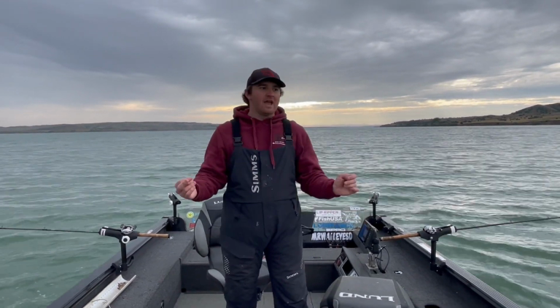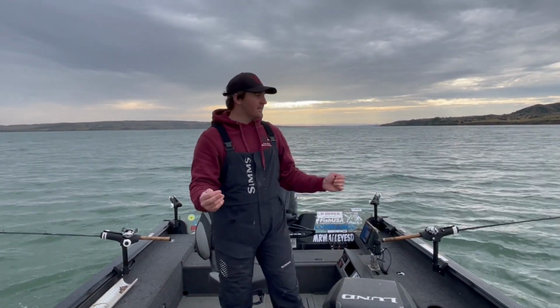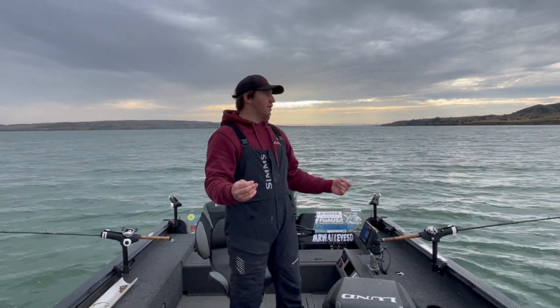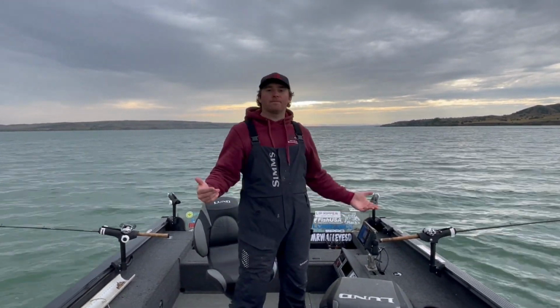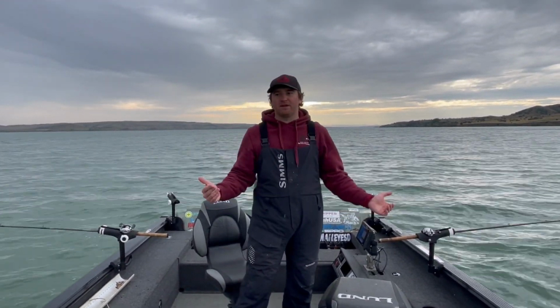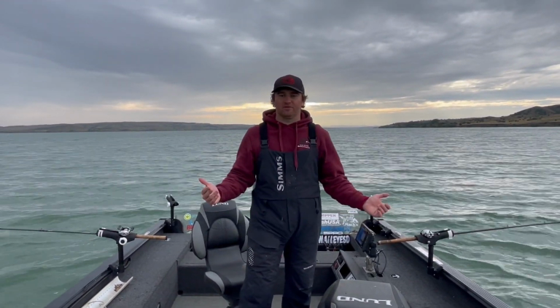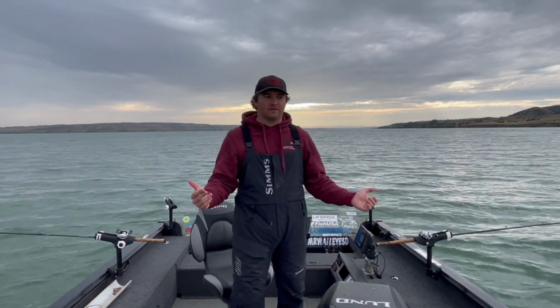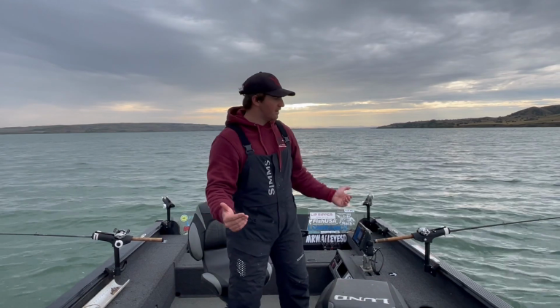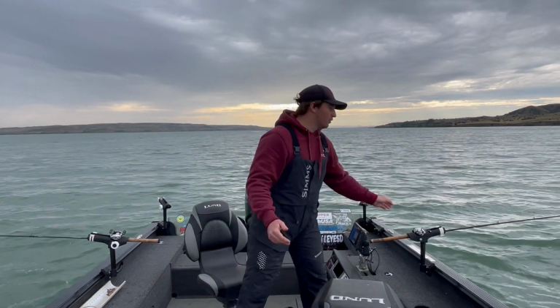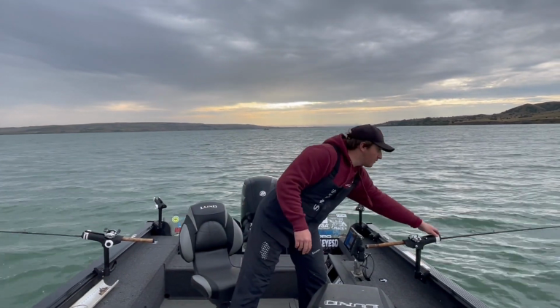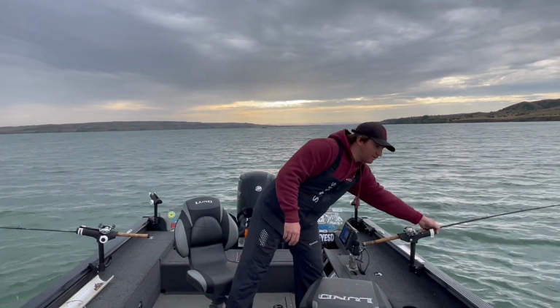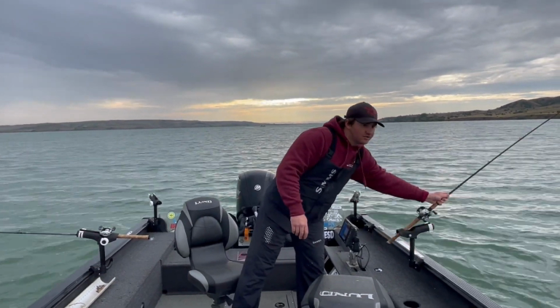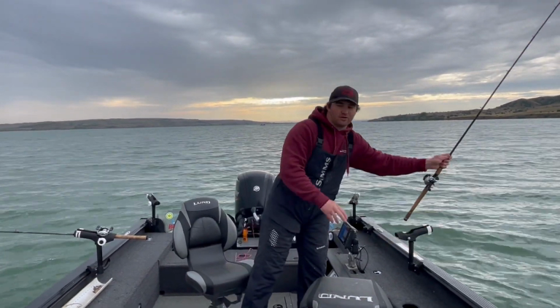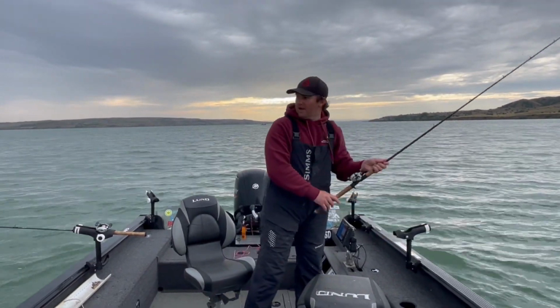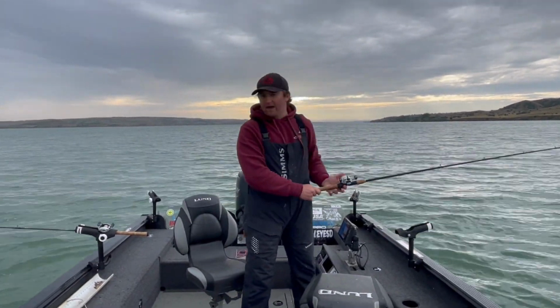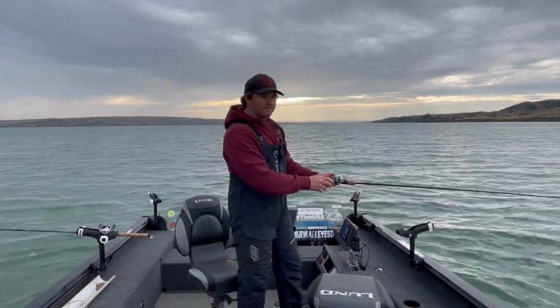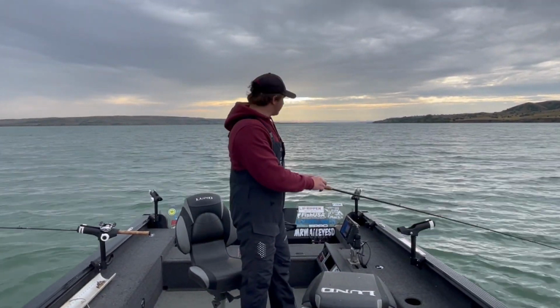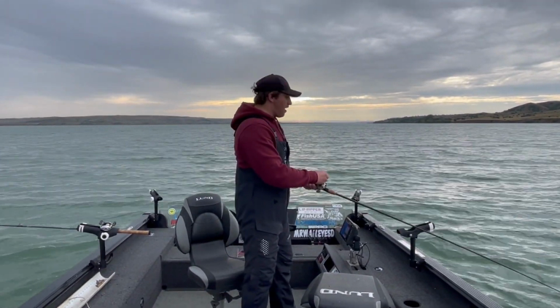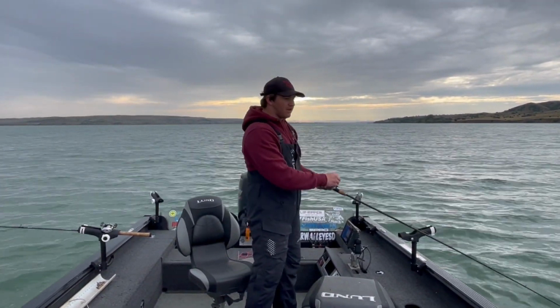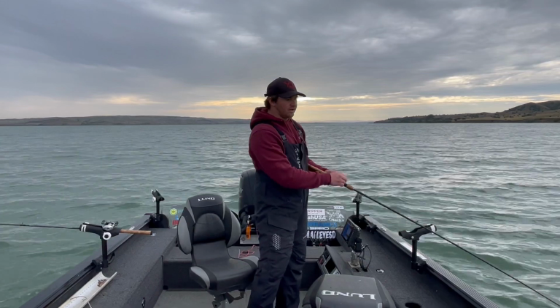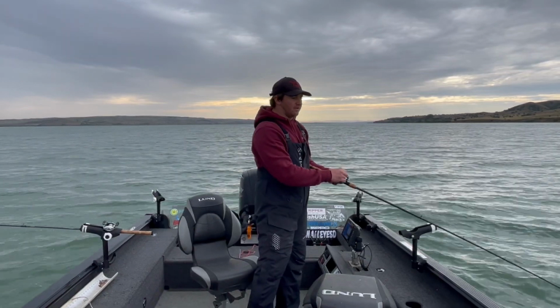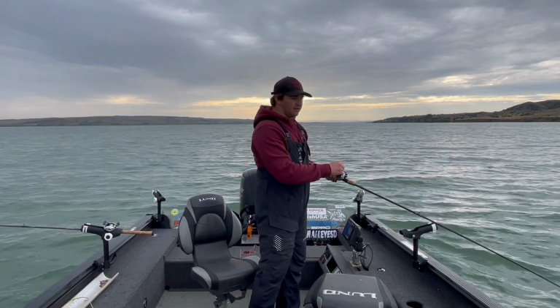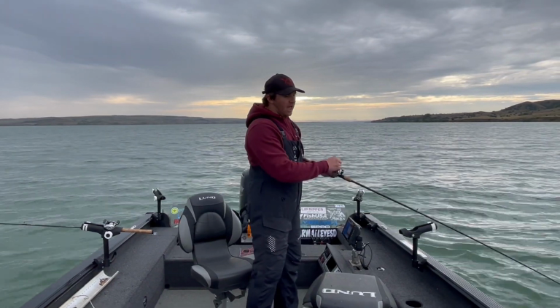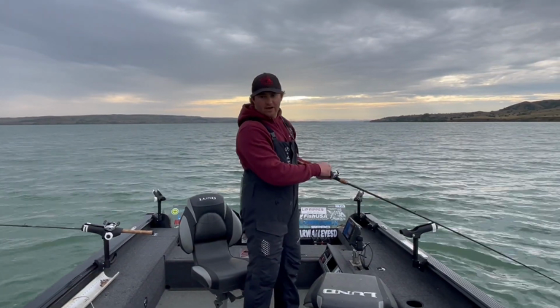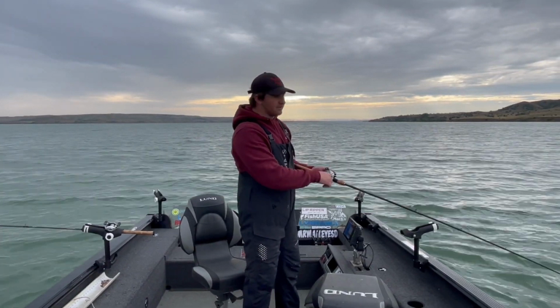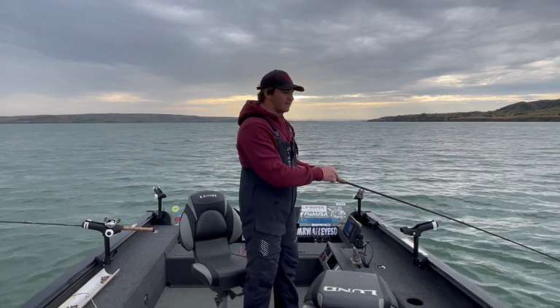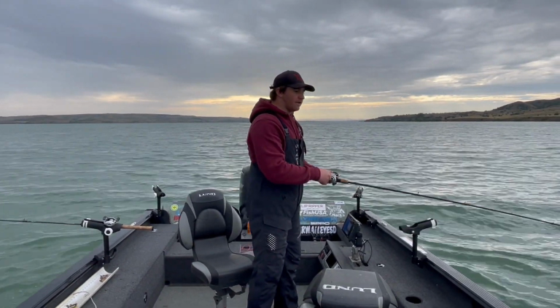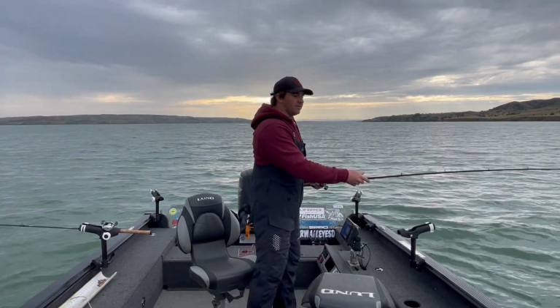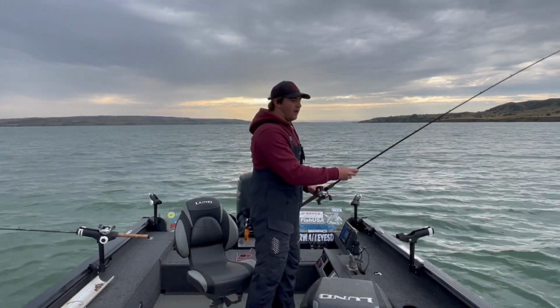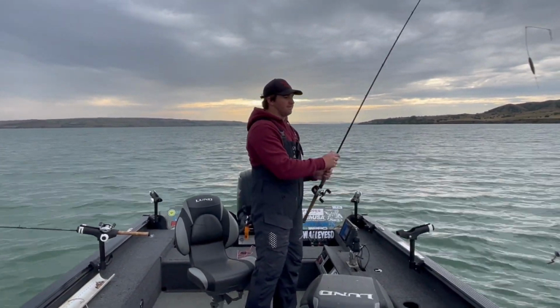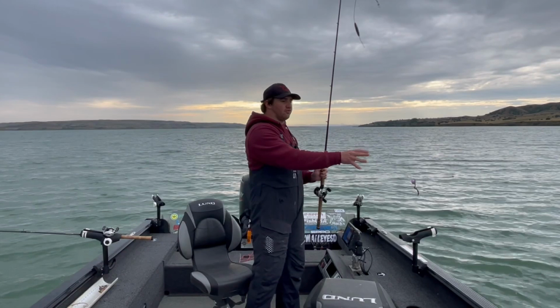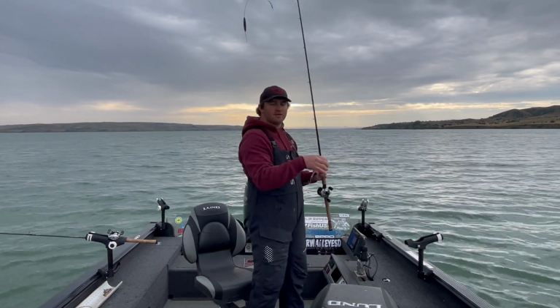So how I like to fish is I like to power pull spinners, is what I like to call it. I'll show you the rig — I've got bottom bouncers out, we're back trolling here out of the tiller, and we've got a drift sock out the front to help with boat control and slow us down a little bit.